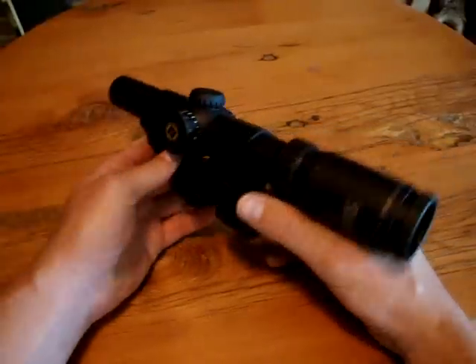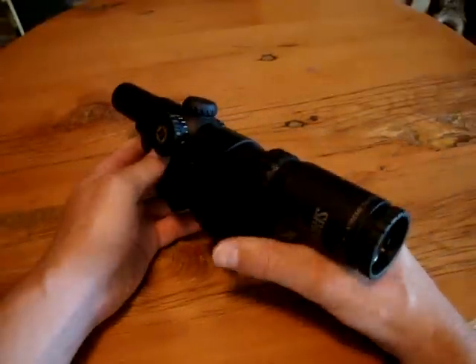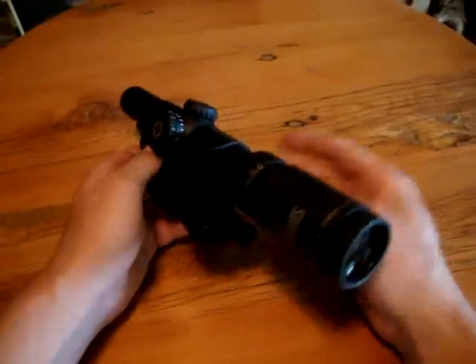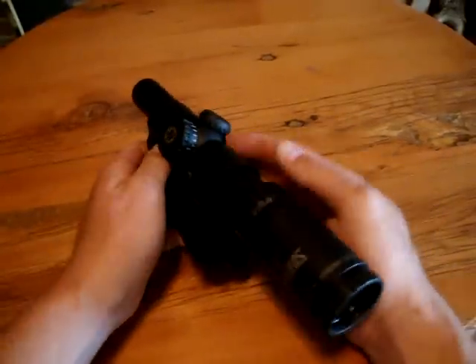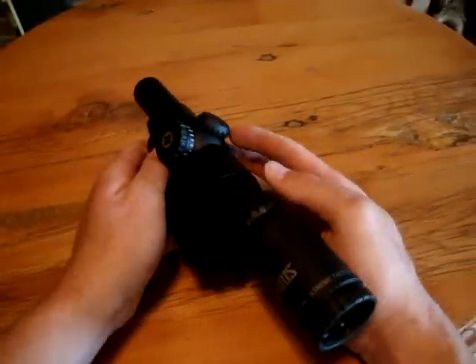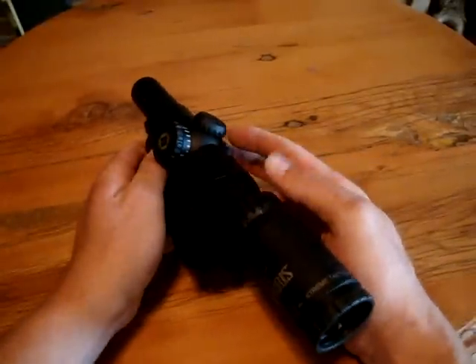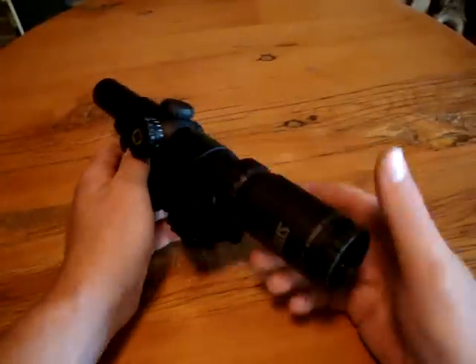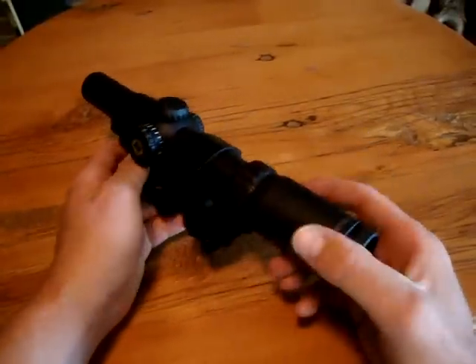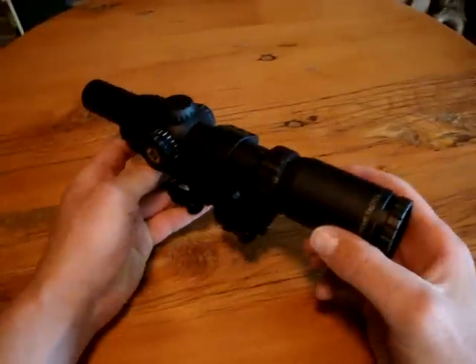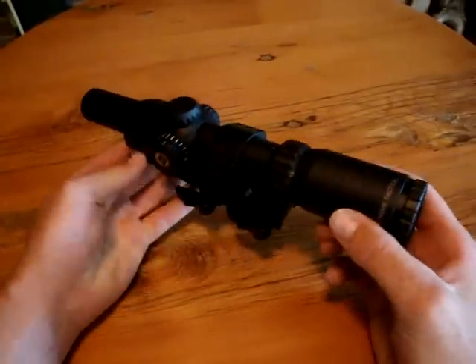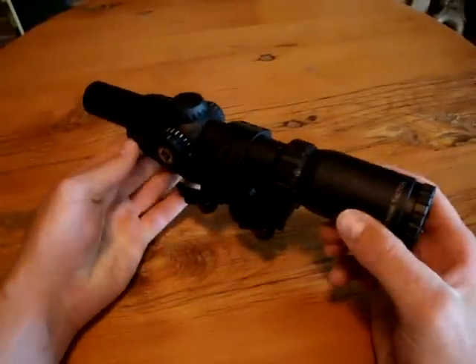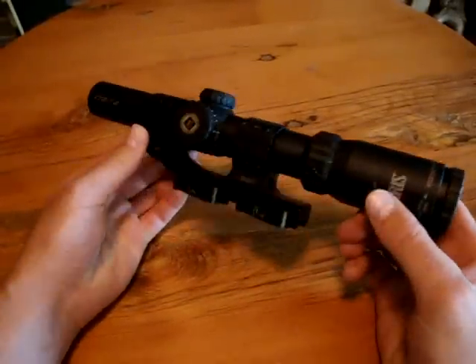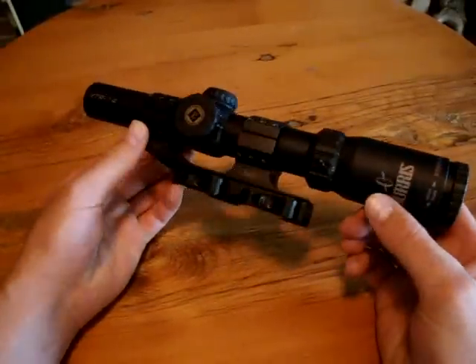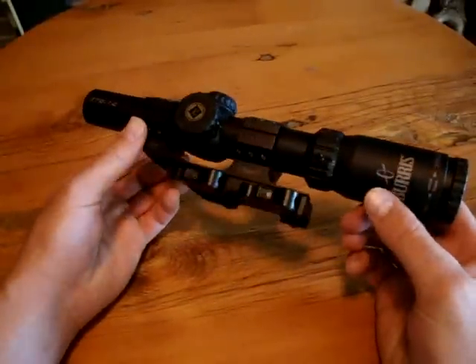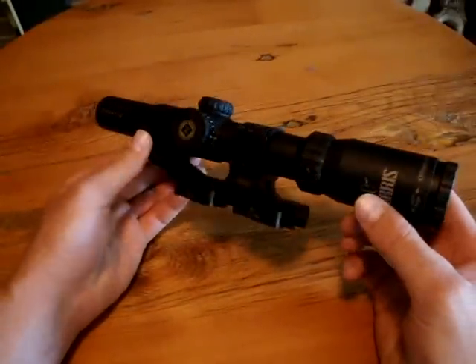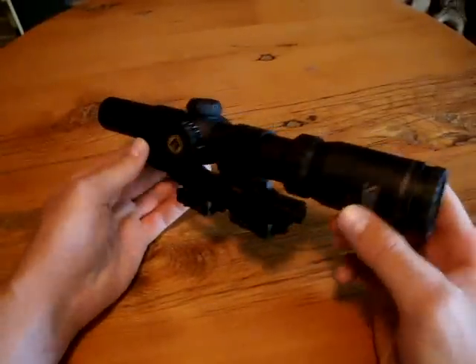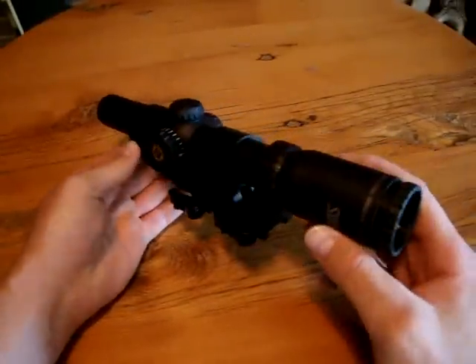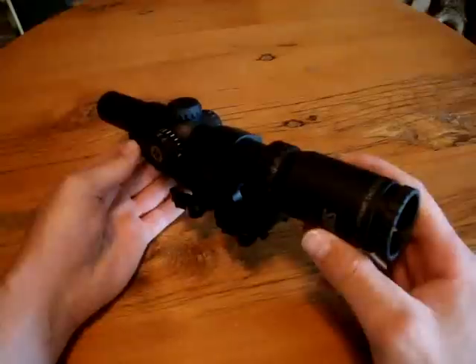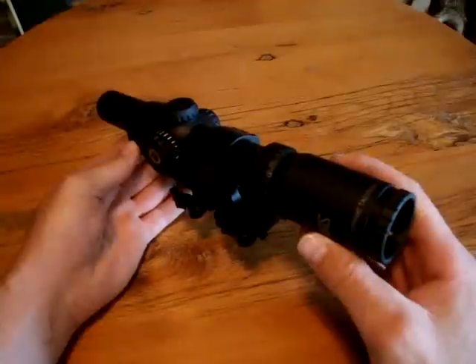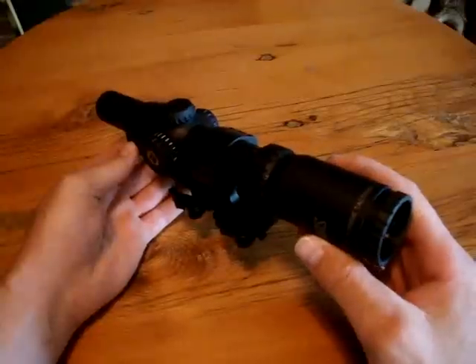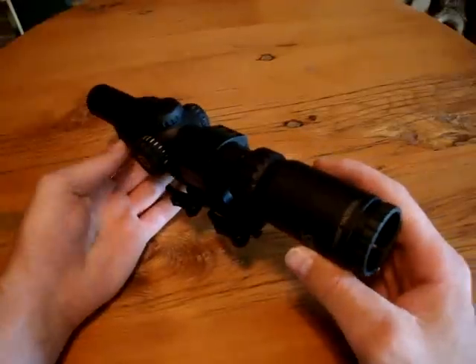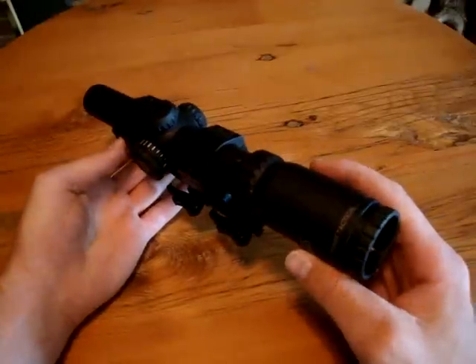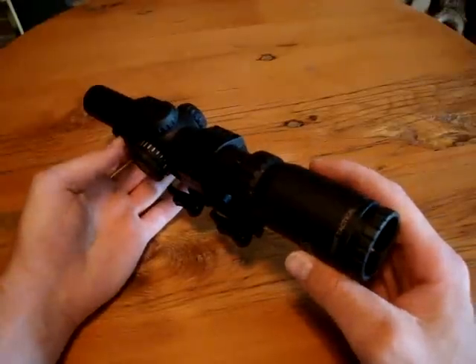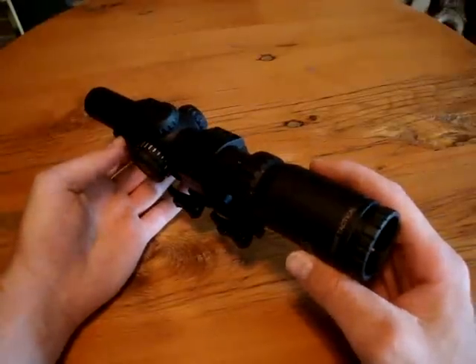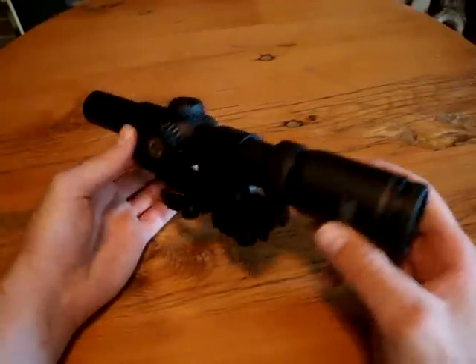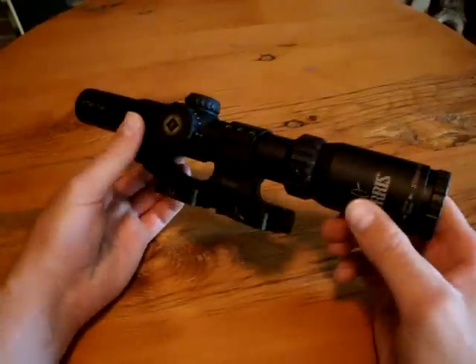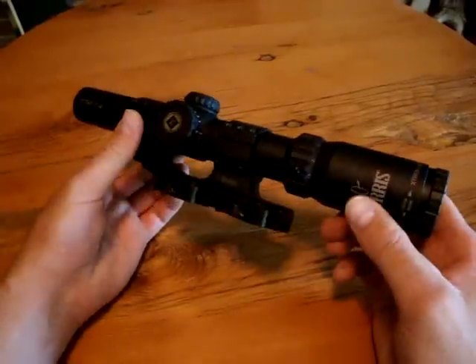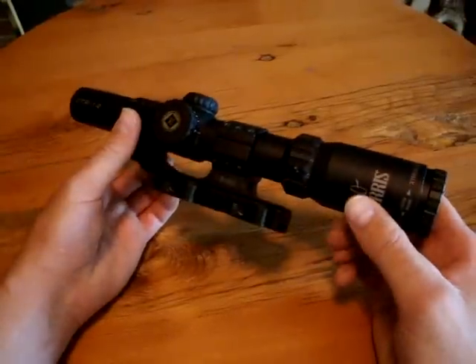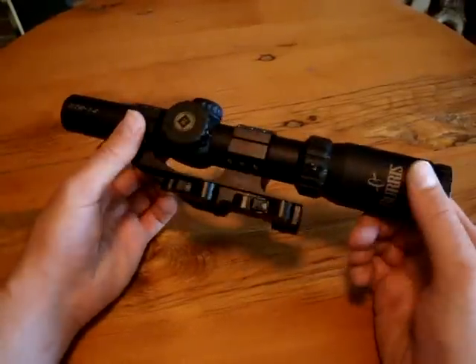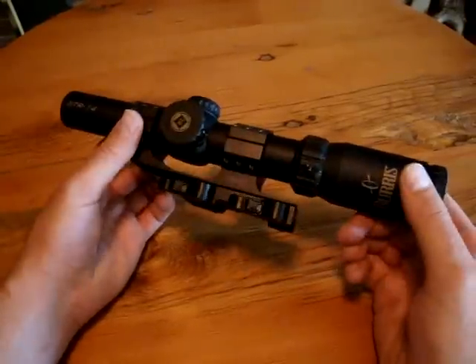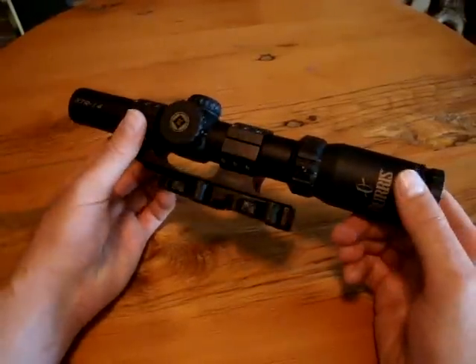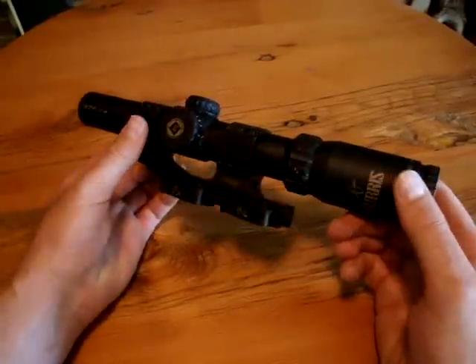It's quarter-minute clicks, which is just fine for this type of scope. From close to mid-range, you really don't need much more than that — we're not shooting 1,000 yards with it.